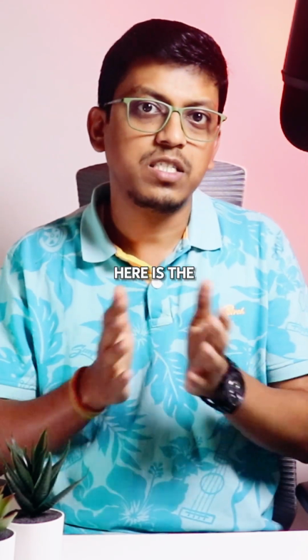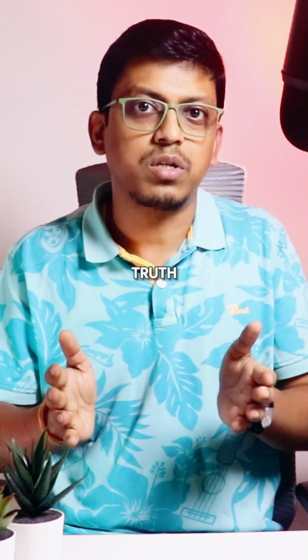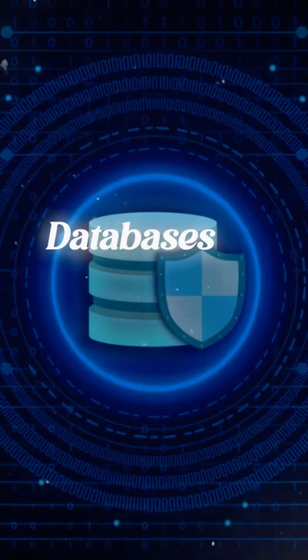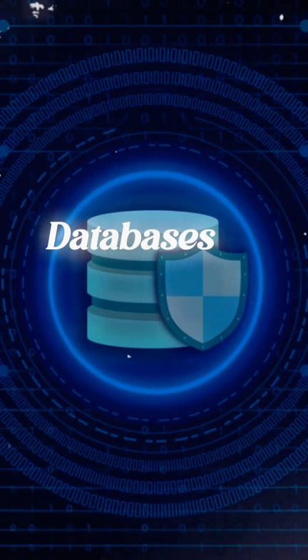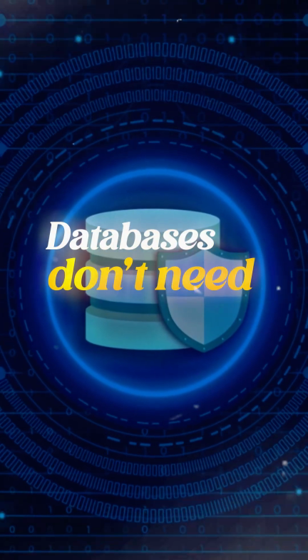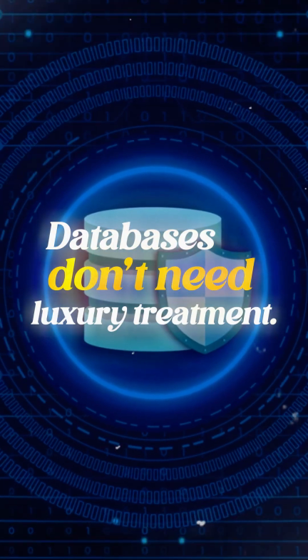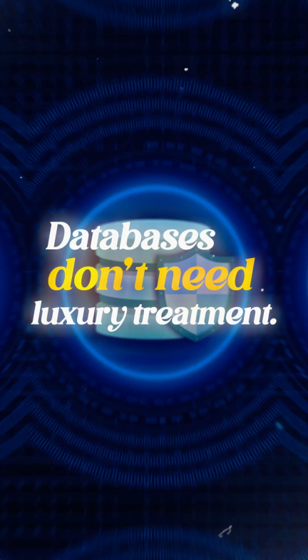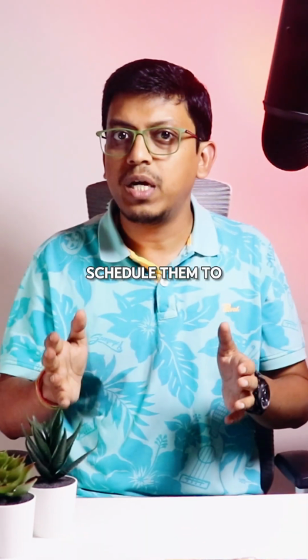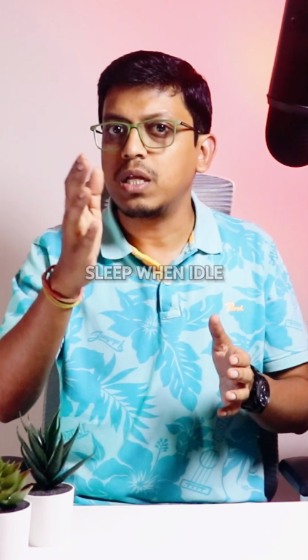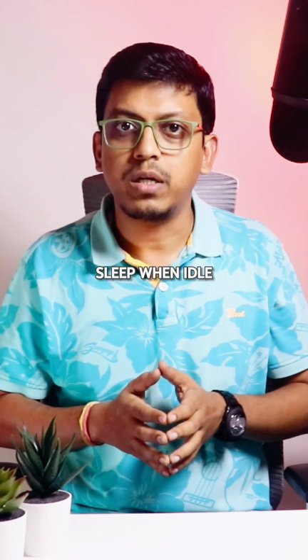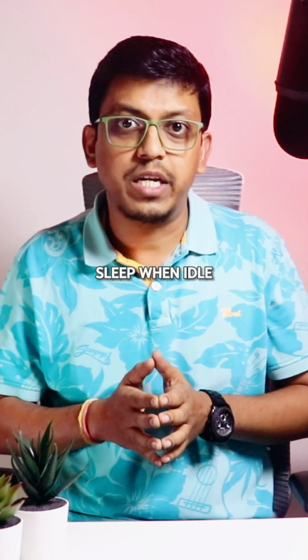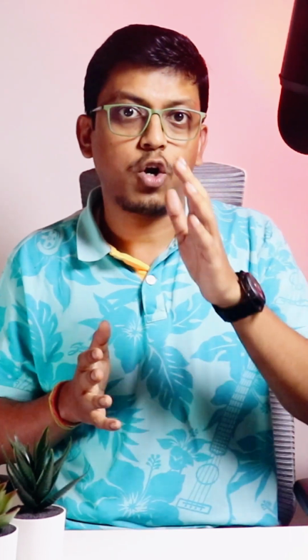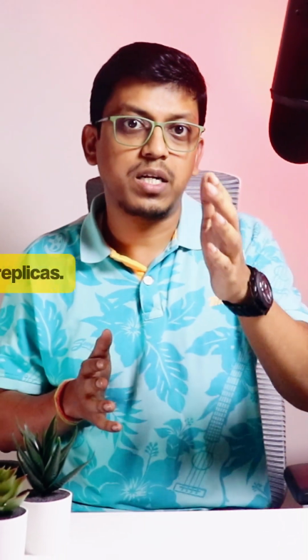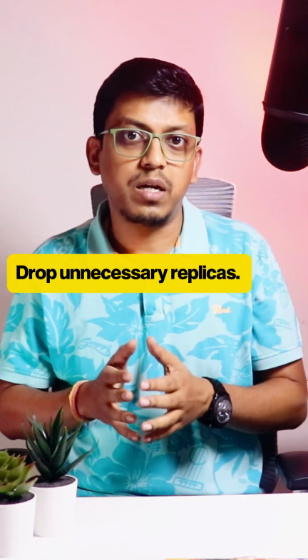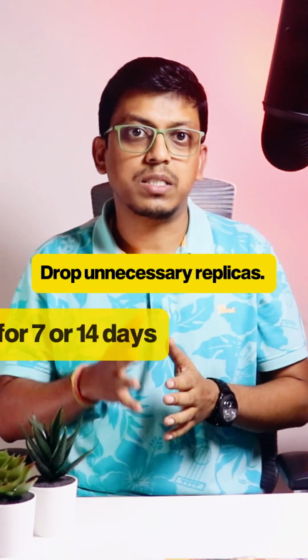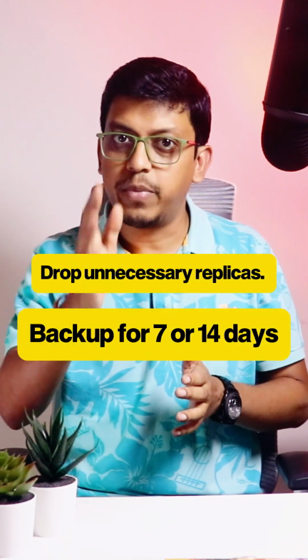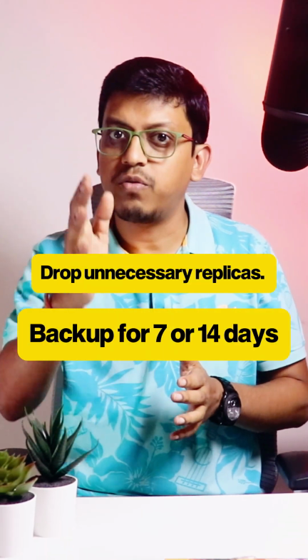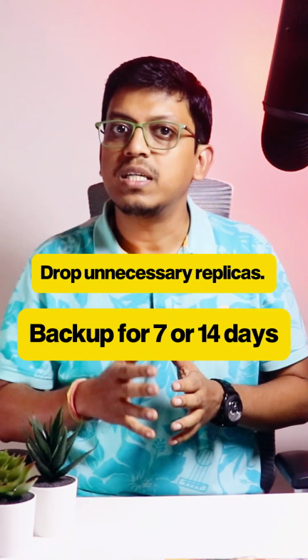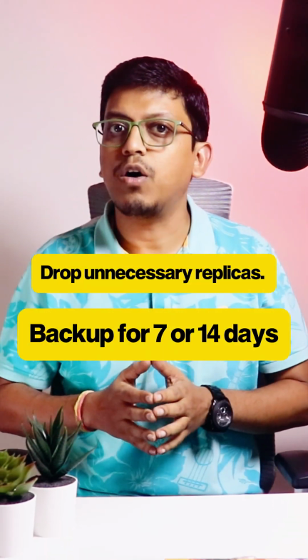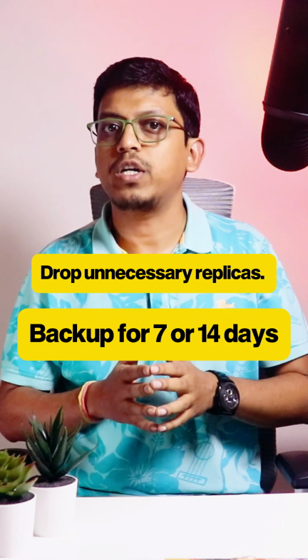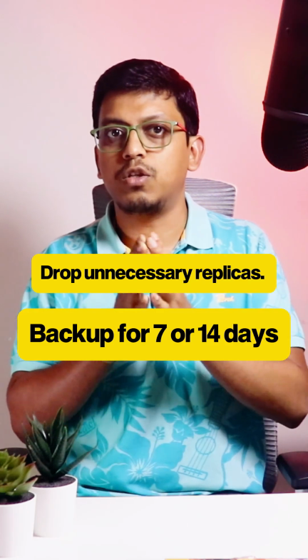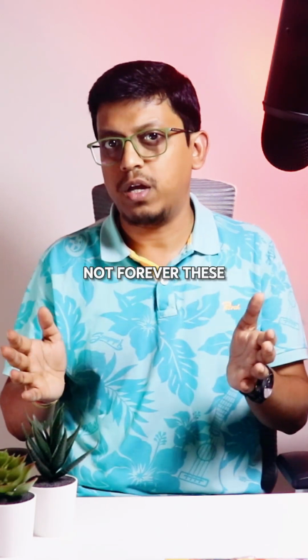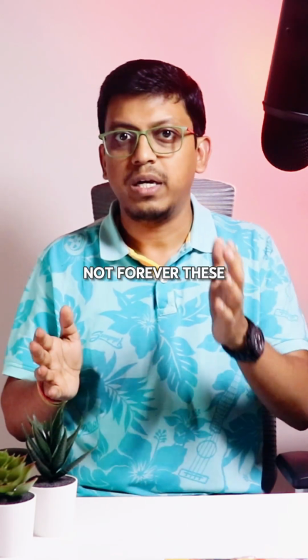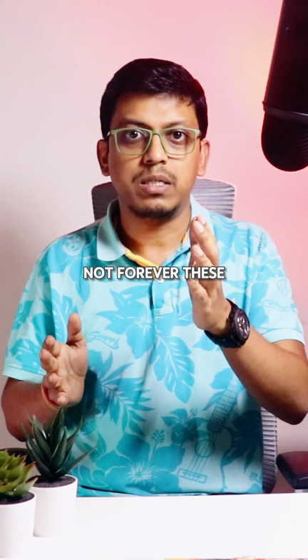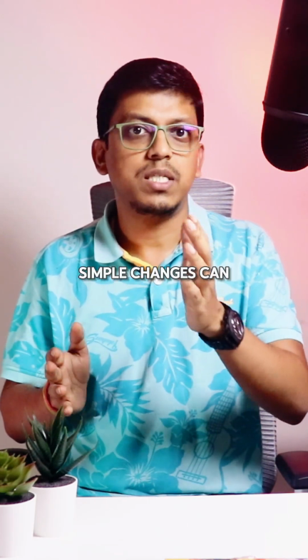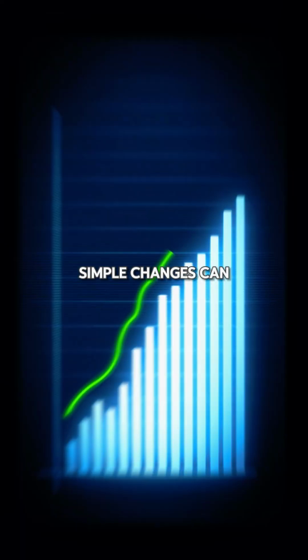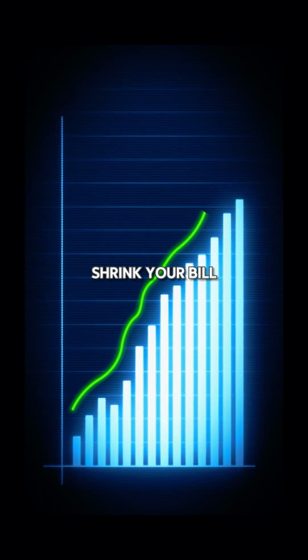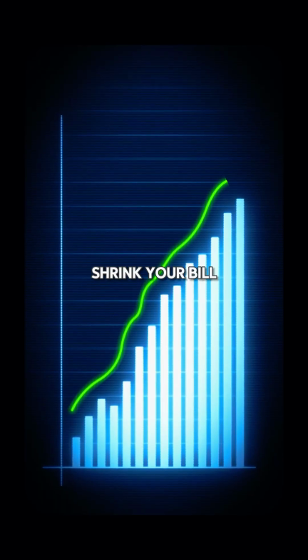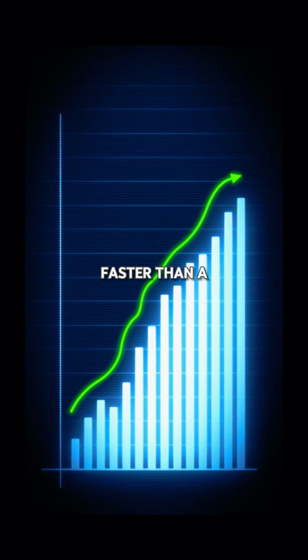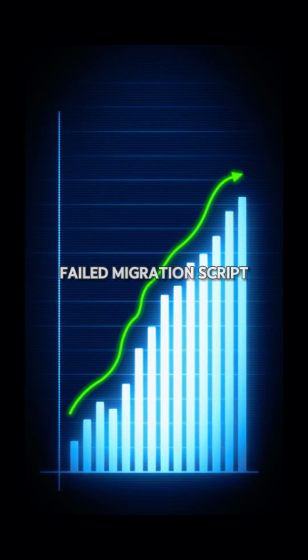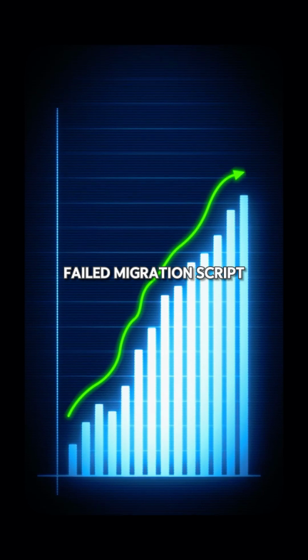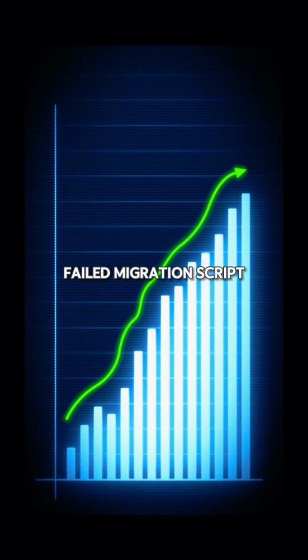Here's the truth: databases don't need luxury treatment. Schedule them to sleep when idle, drop unnecessary replicas, keep backups for 7 or 14 days — not forever. These simple changes can shrink your bill faster than a failed migration script.